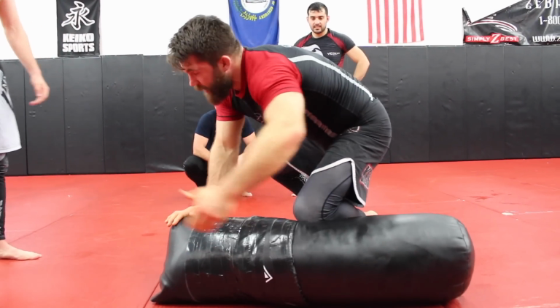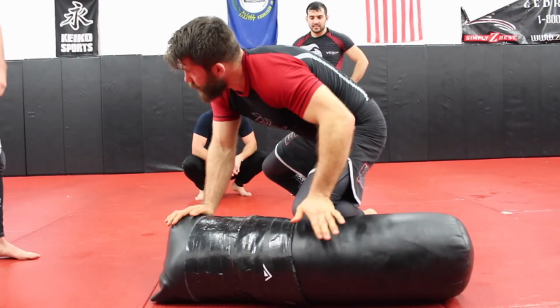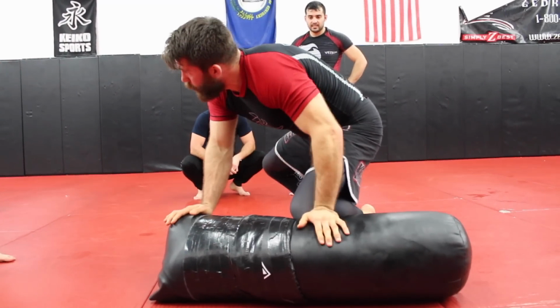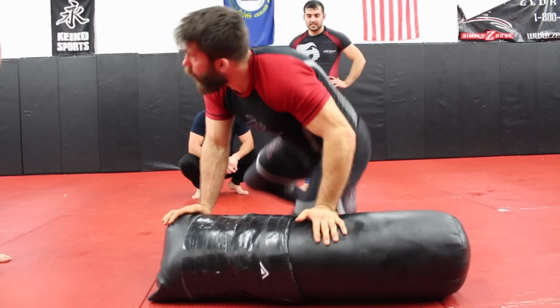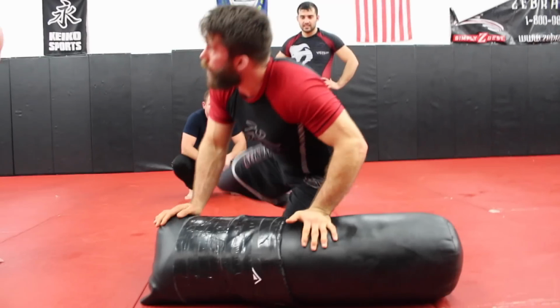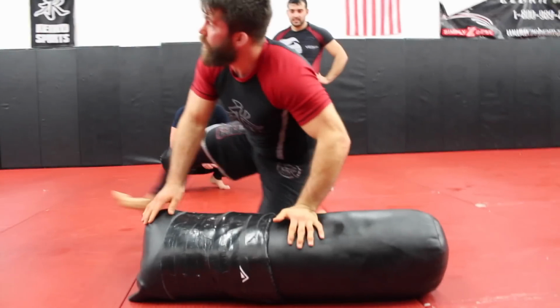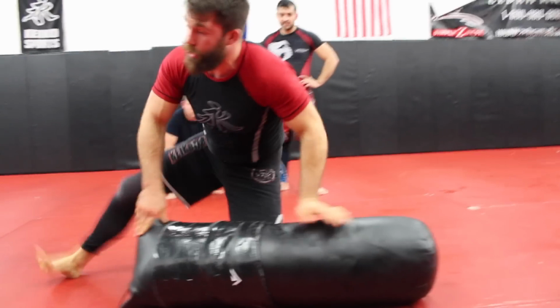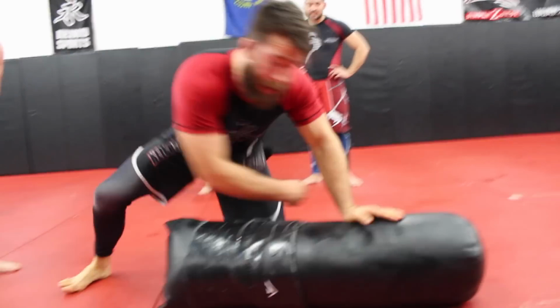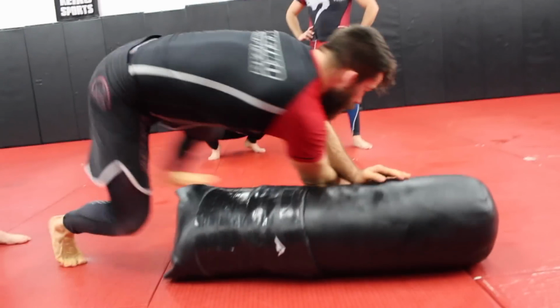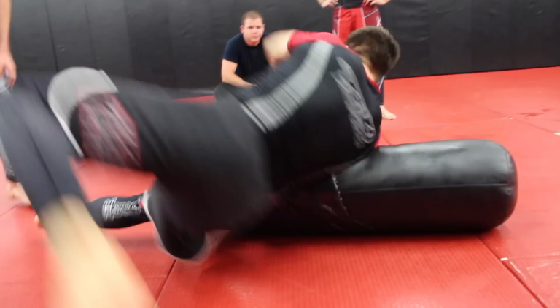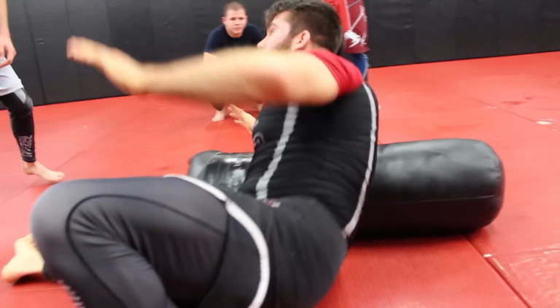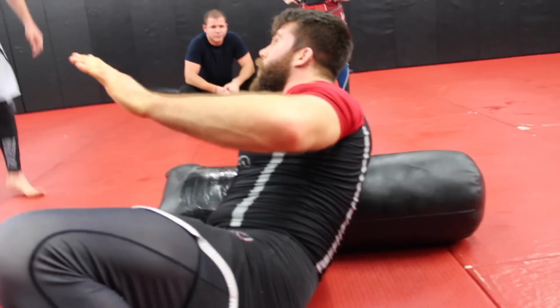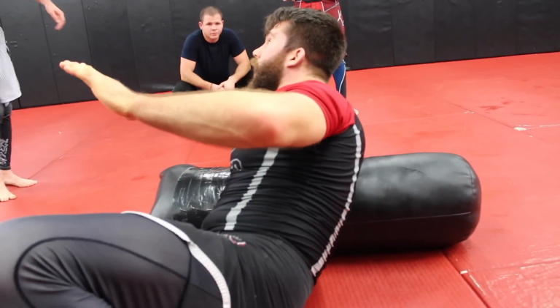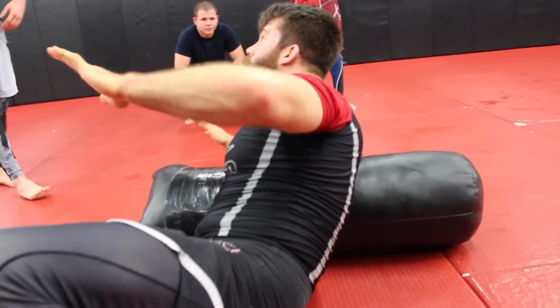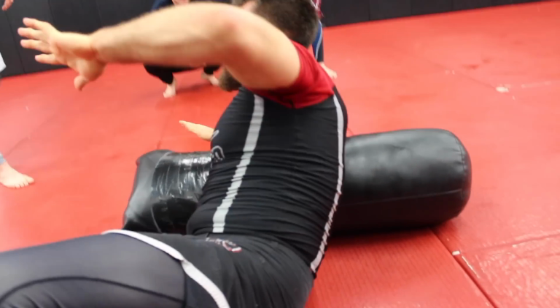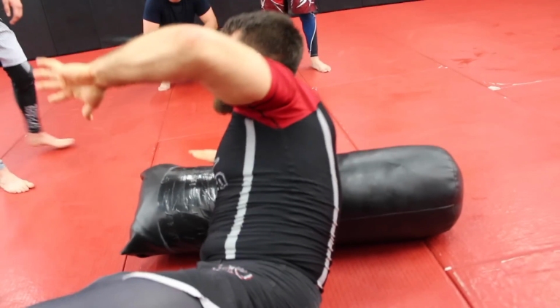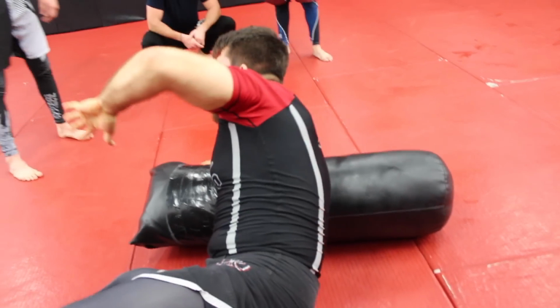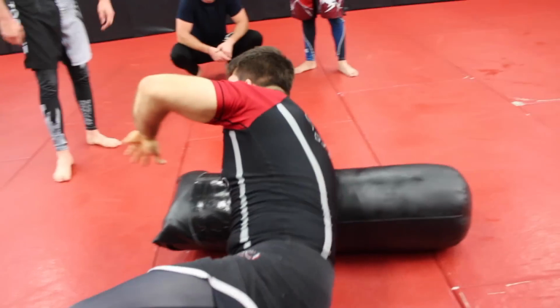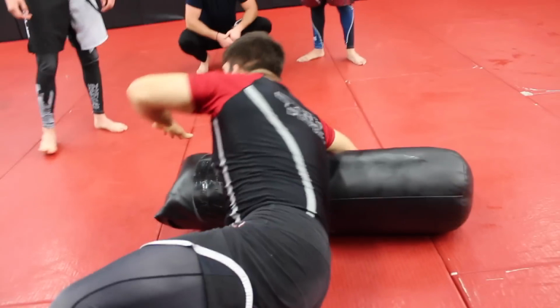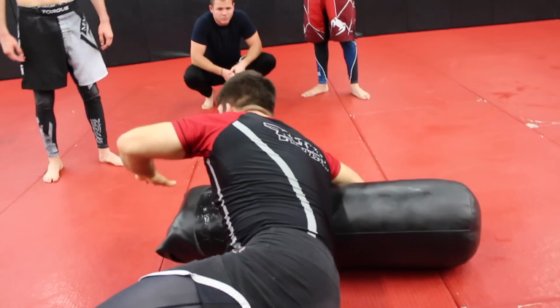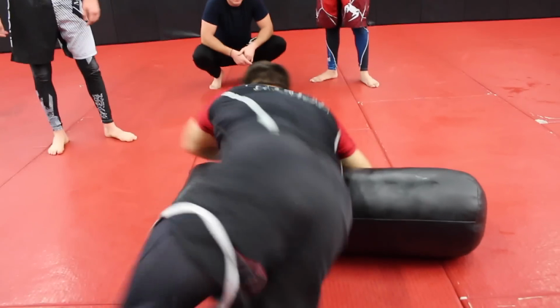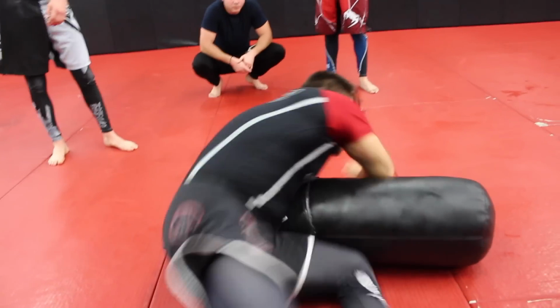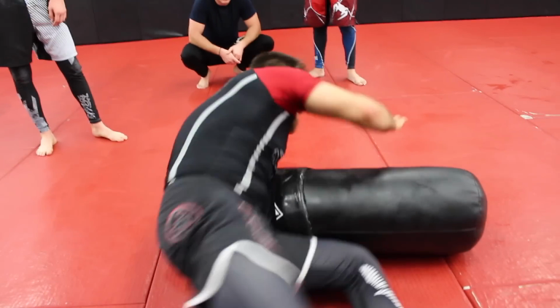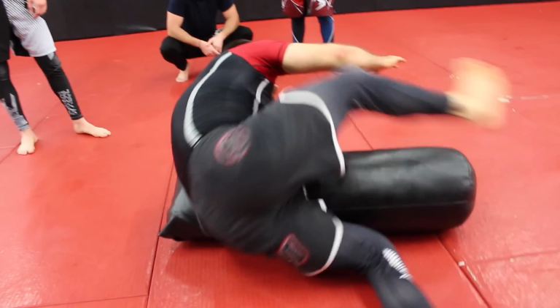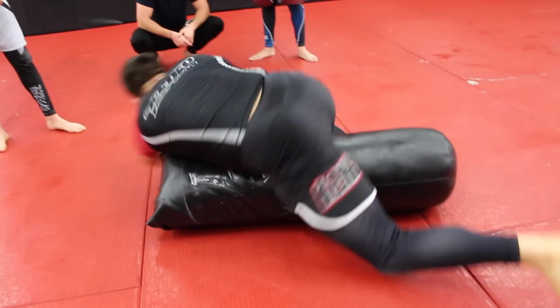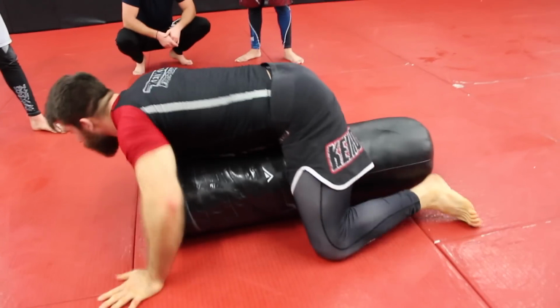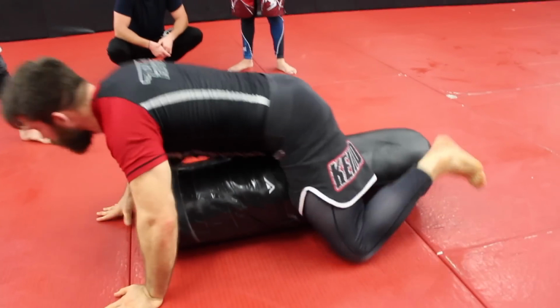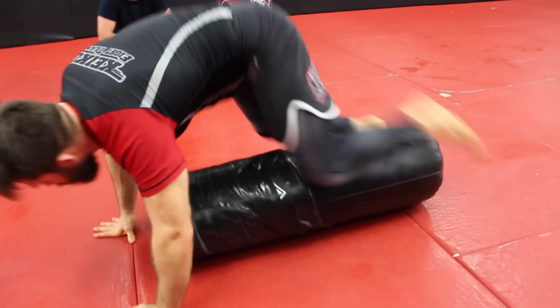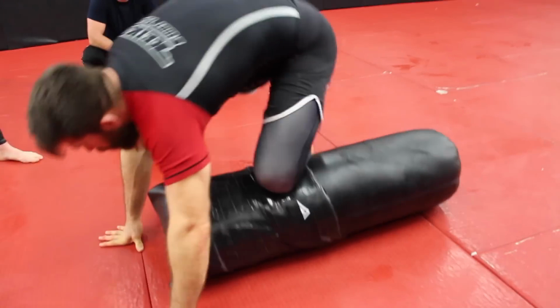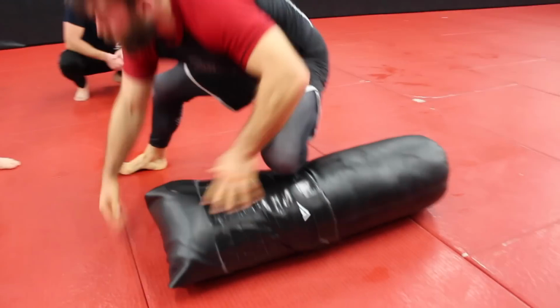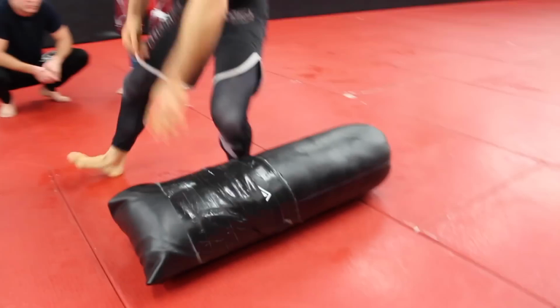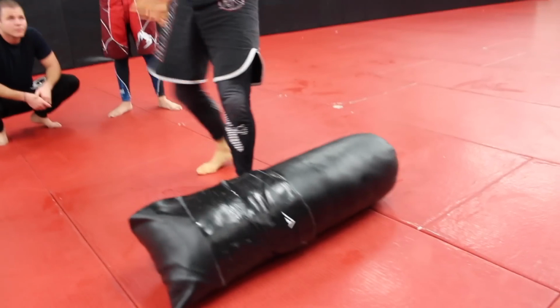Imagine you guys pushing off, step, boom, right, and just in here — you can move from here, transfer here, back to your position.